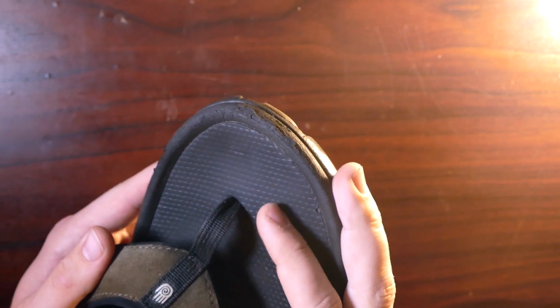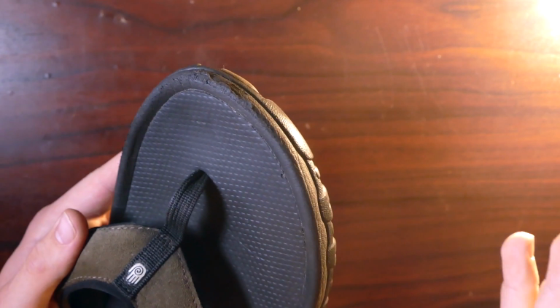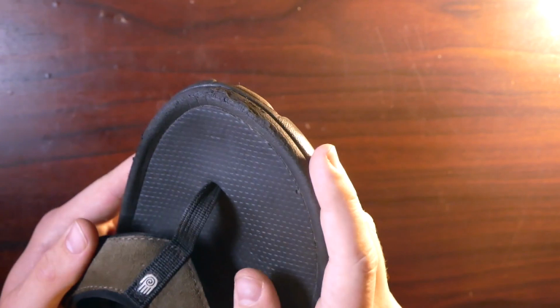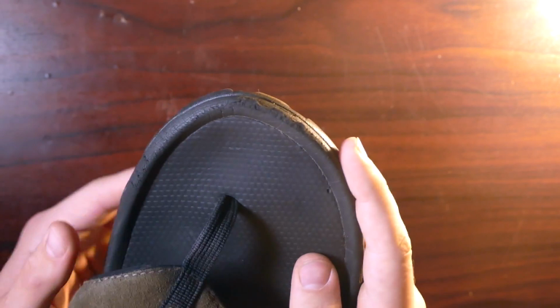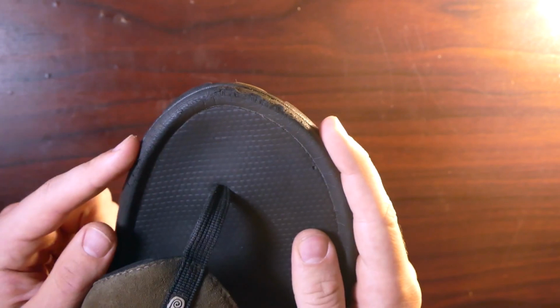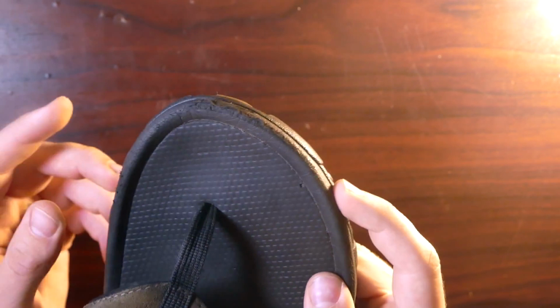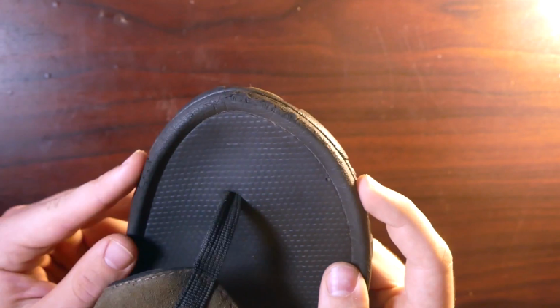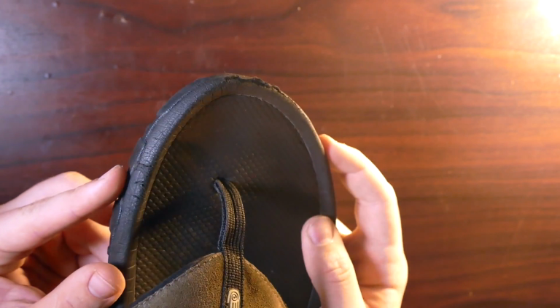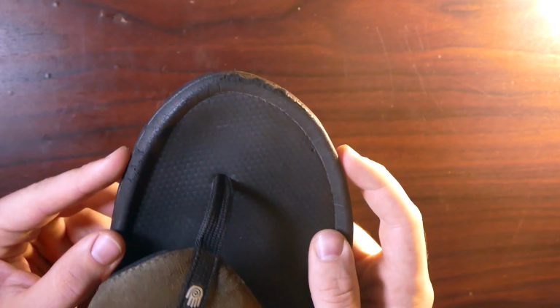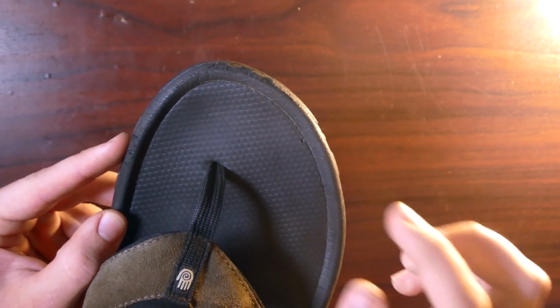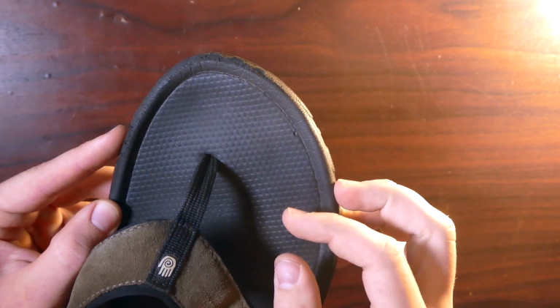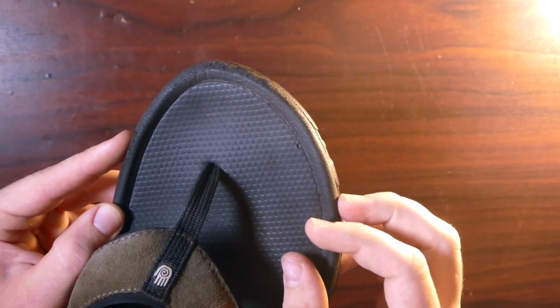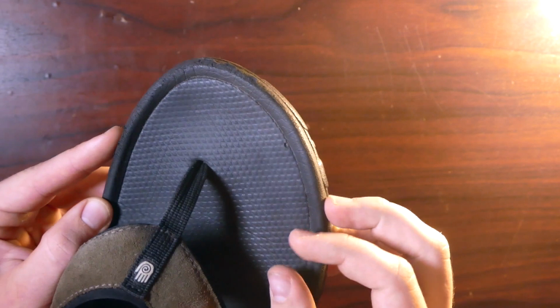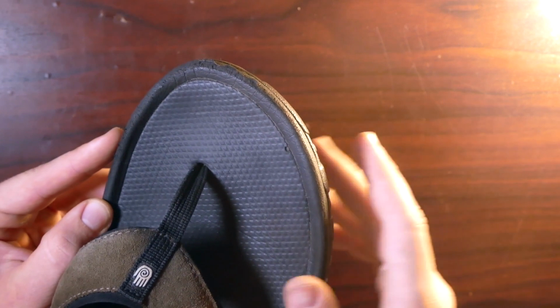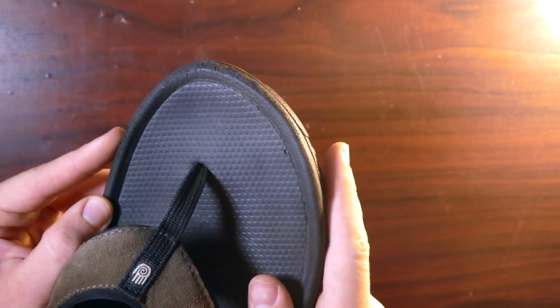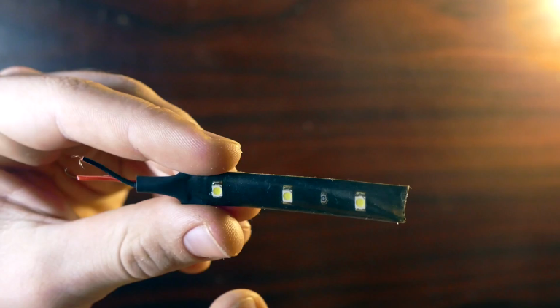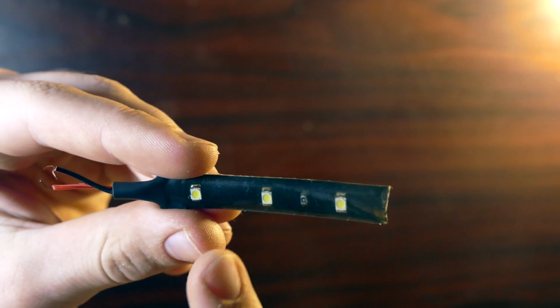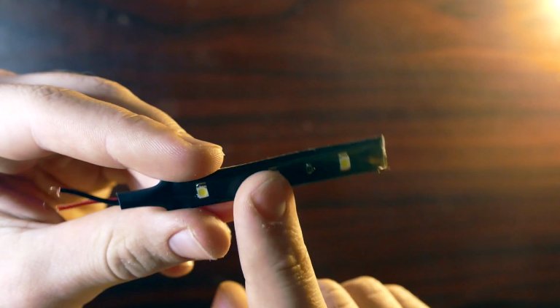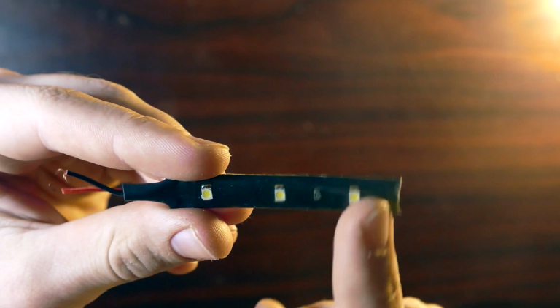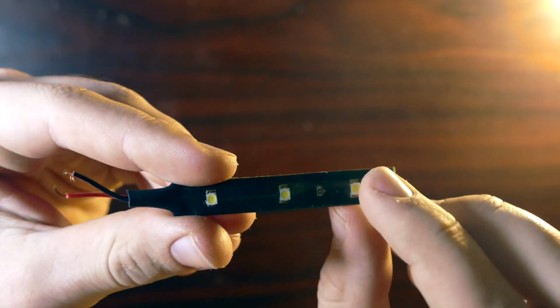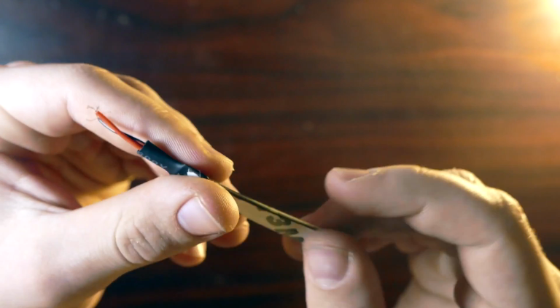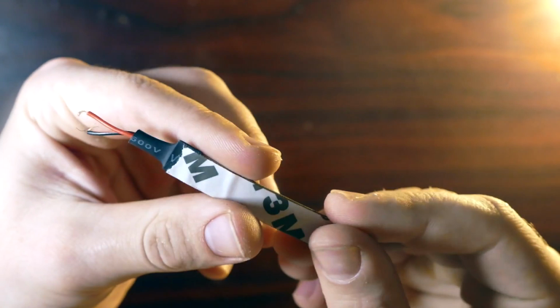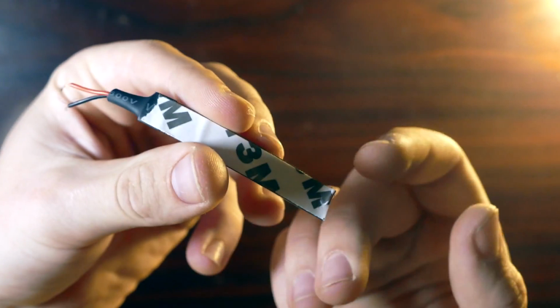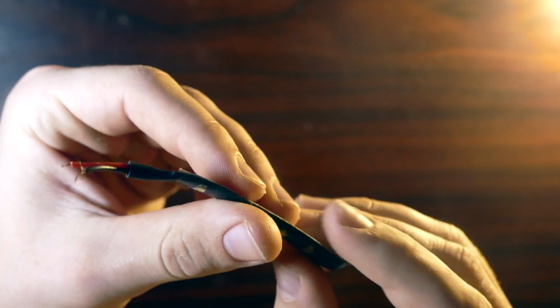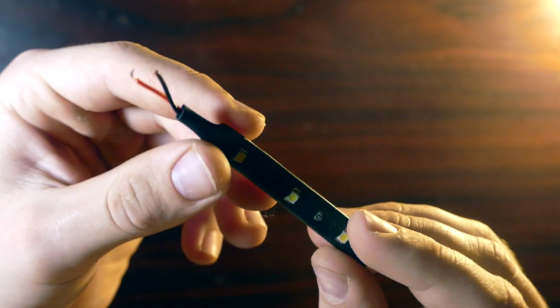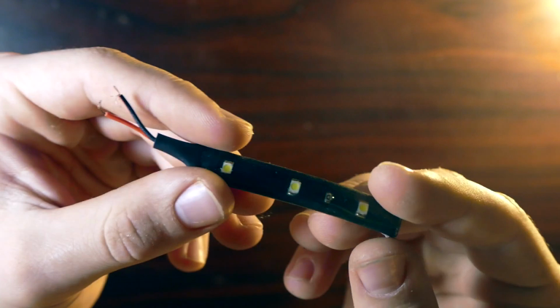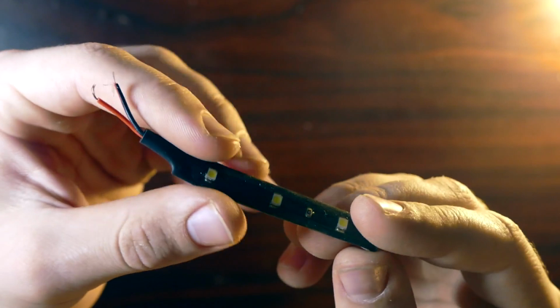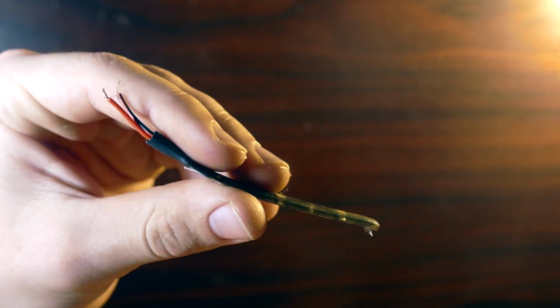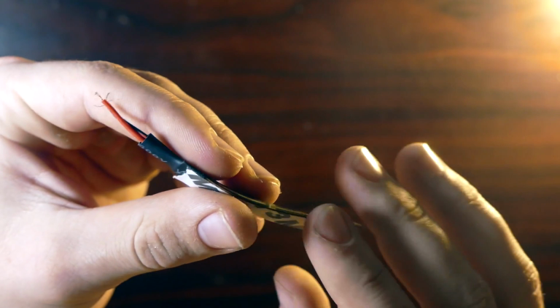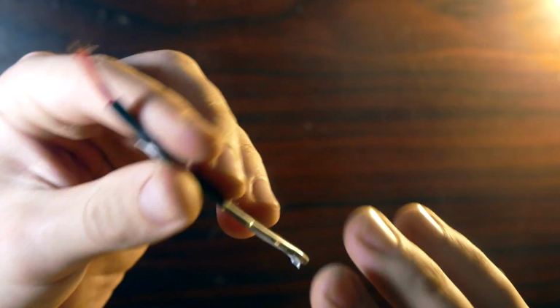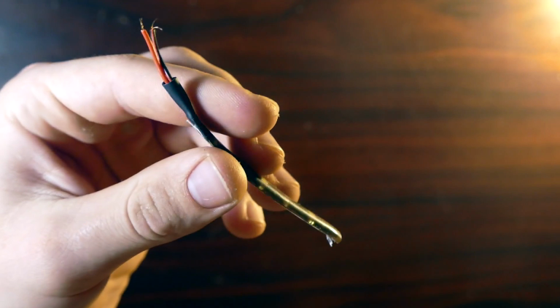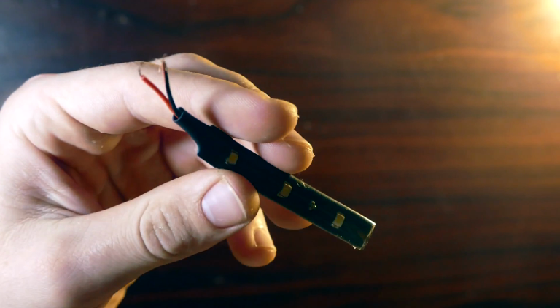Now I currently don't have any slippers, so I'm gonna be doing this modification to my flip-flops. But this will really work on any shoe. I'm gonna be using a set of three strip lights, but you can use regular LEDs or anything else like that — it'll work the same. So let's get into it.